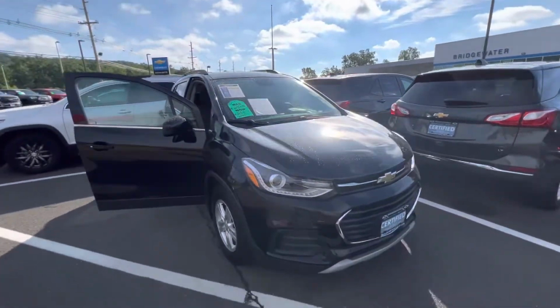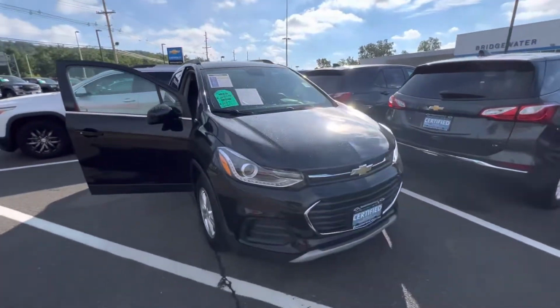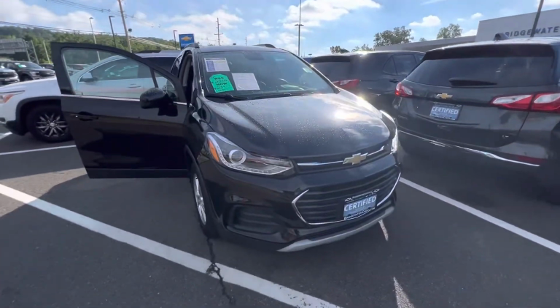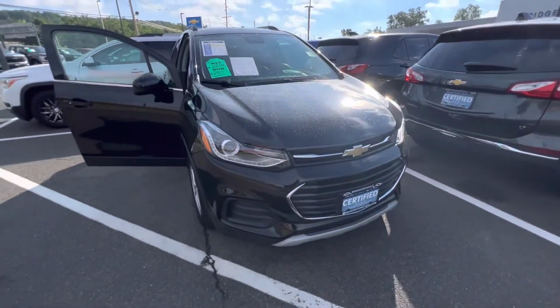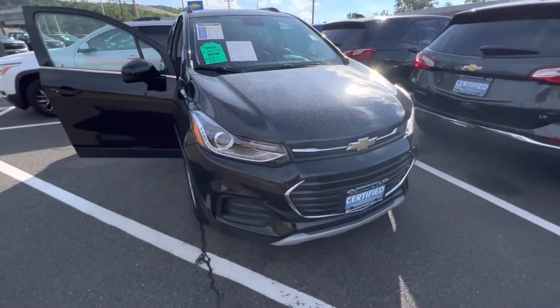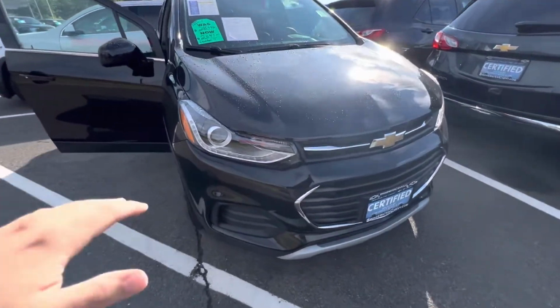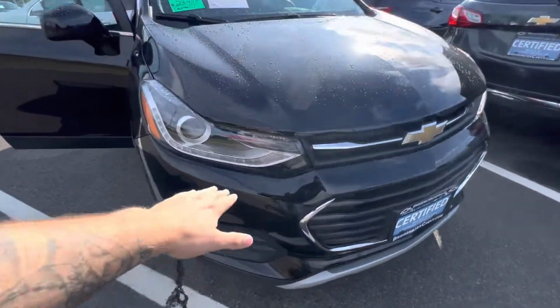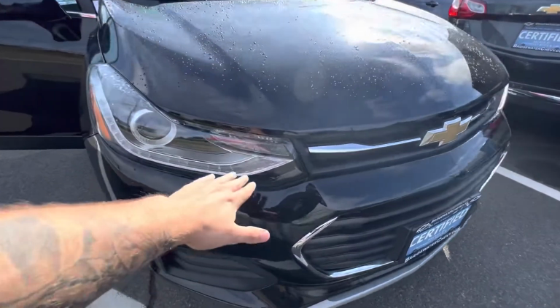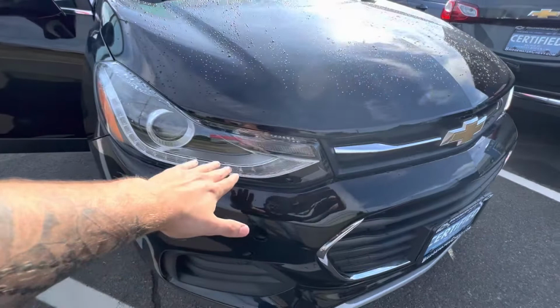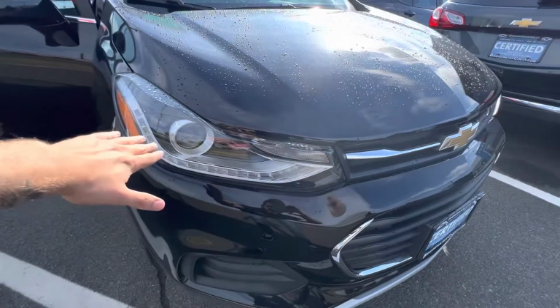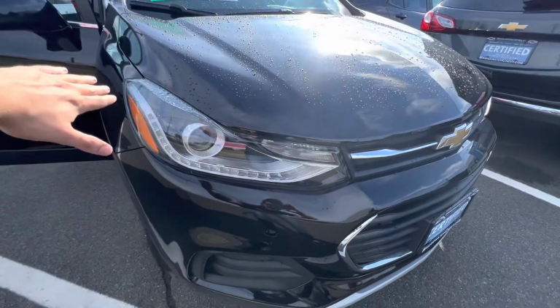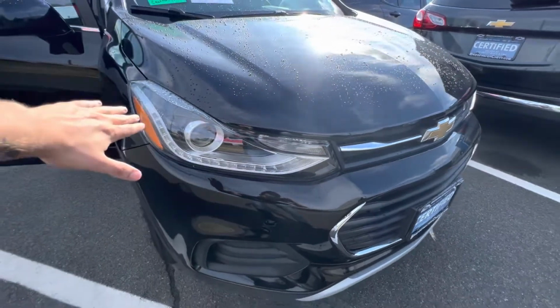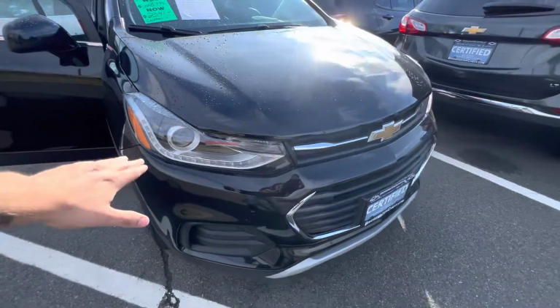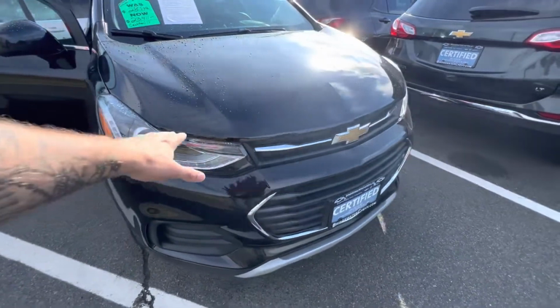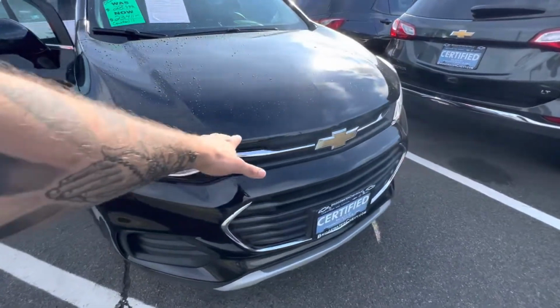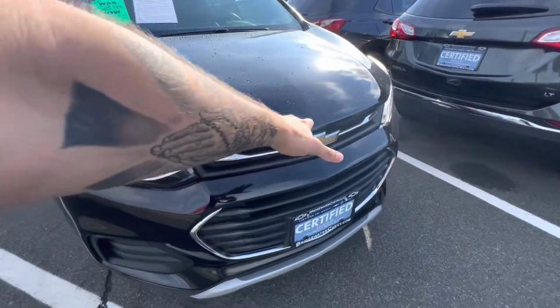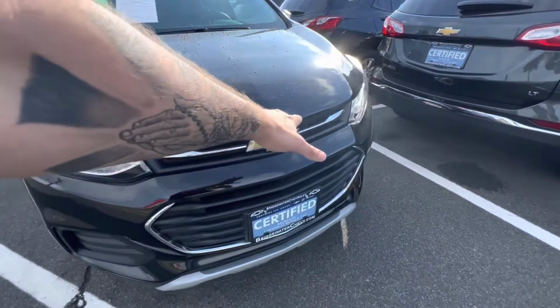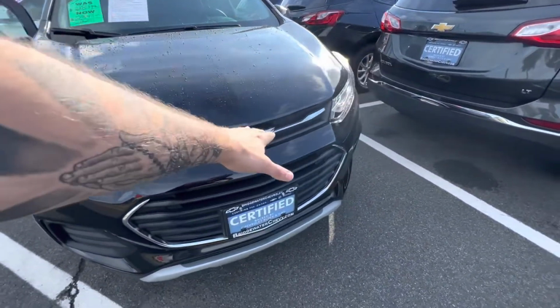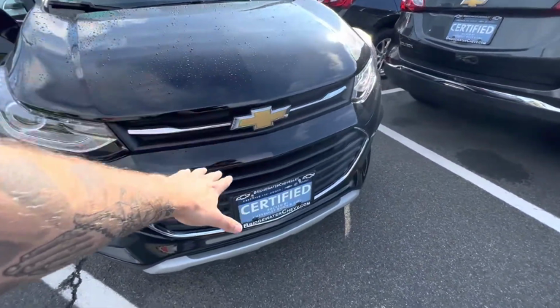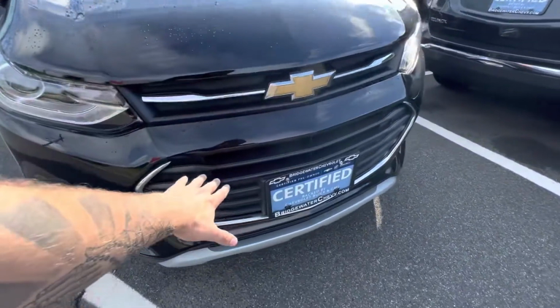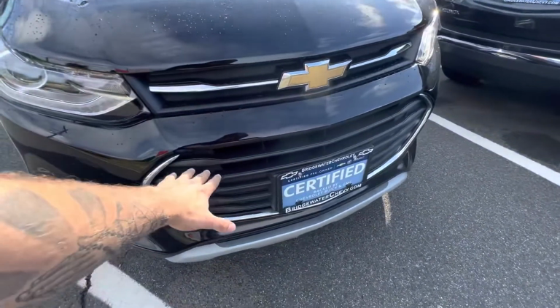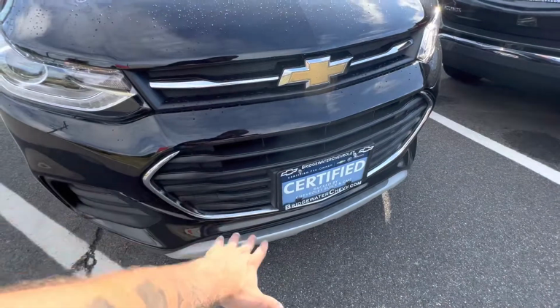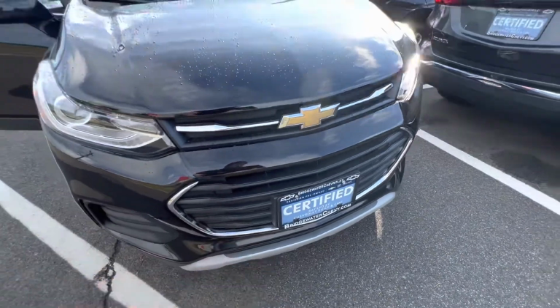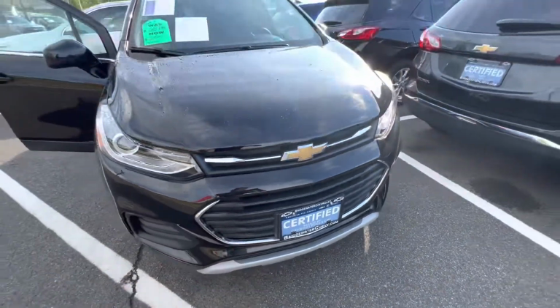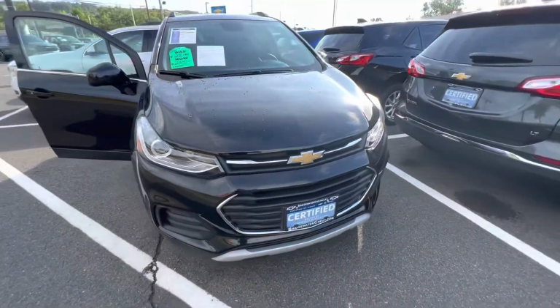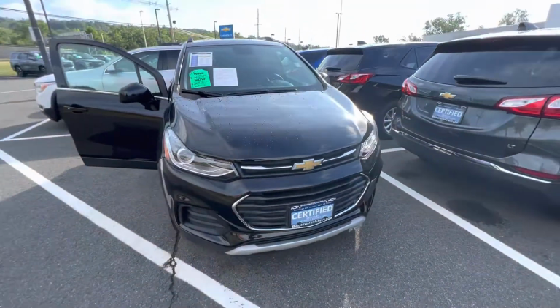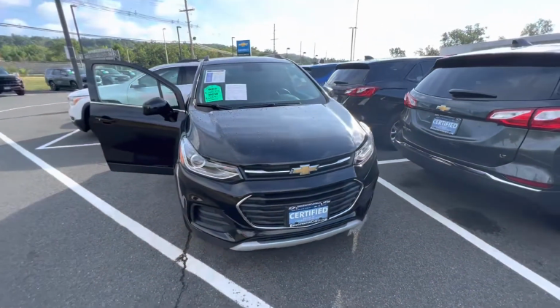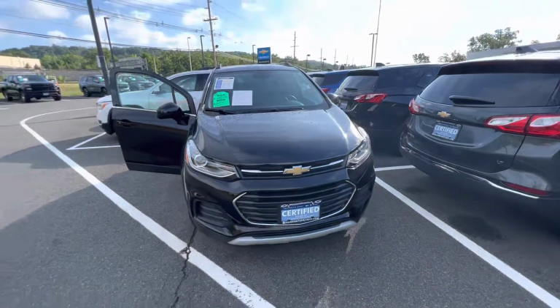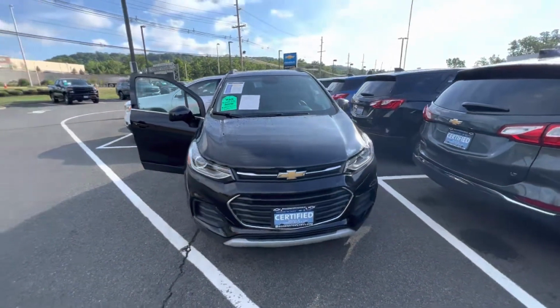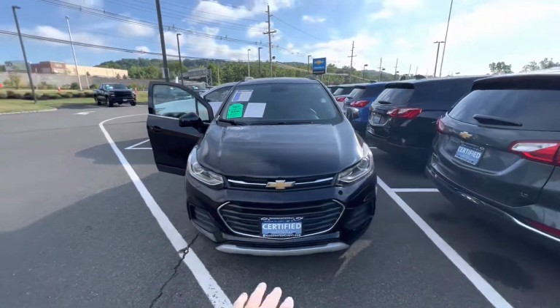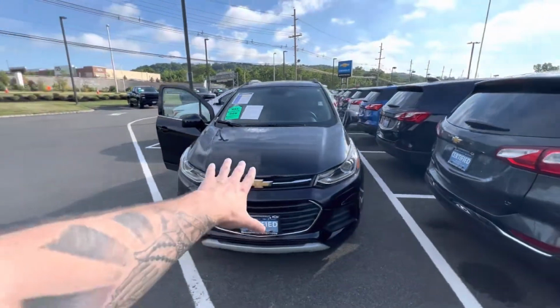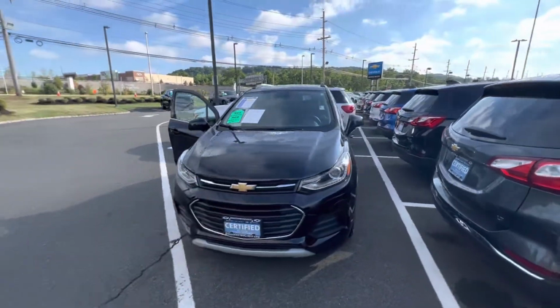I love the way these front headlights look with the Attela beam daytime running lights that contour into the grille, which also gives you extra airflow down here. Chevy did a really good job on the front of this car.